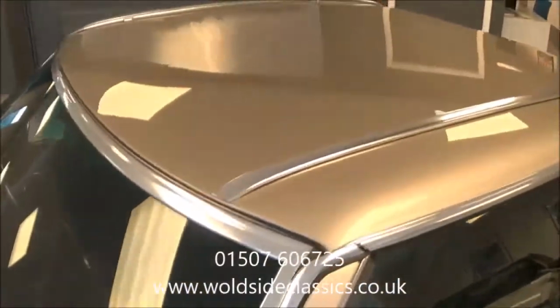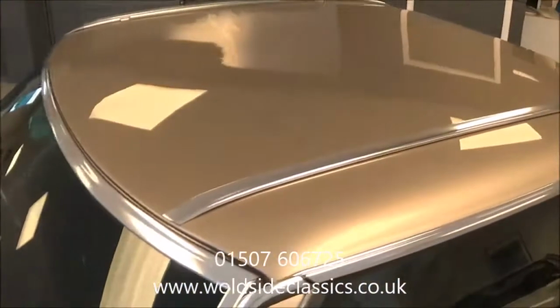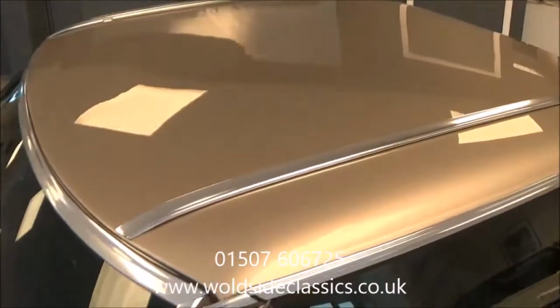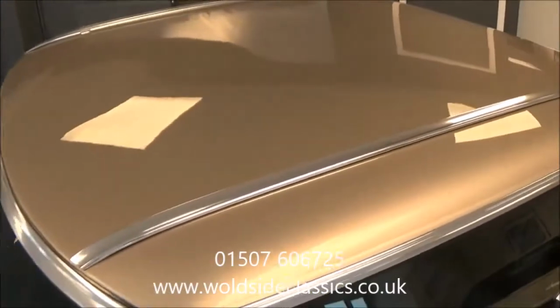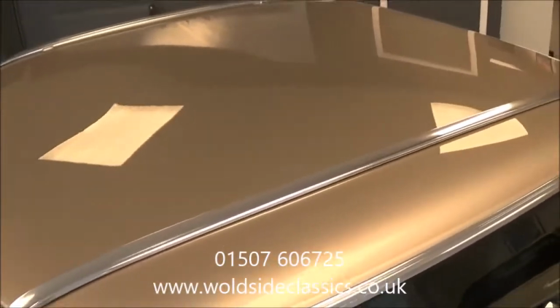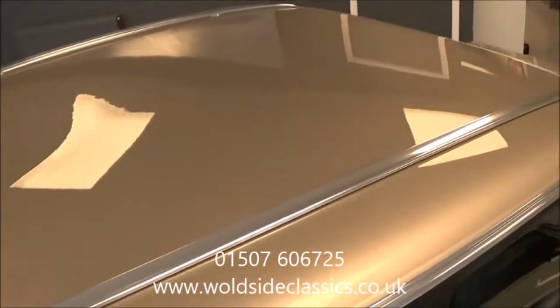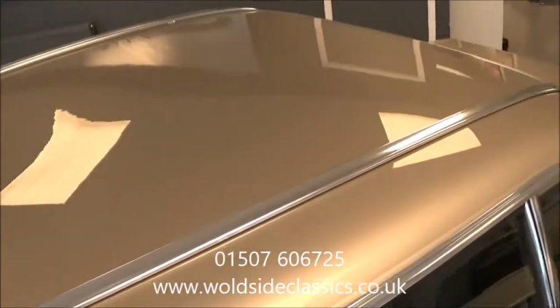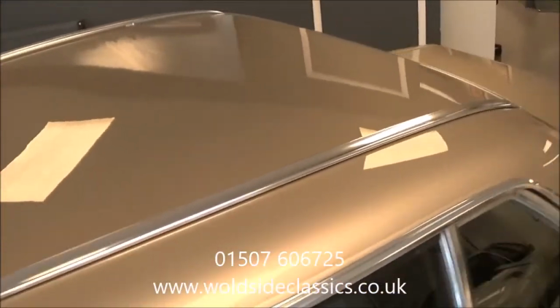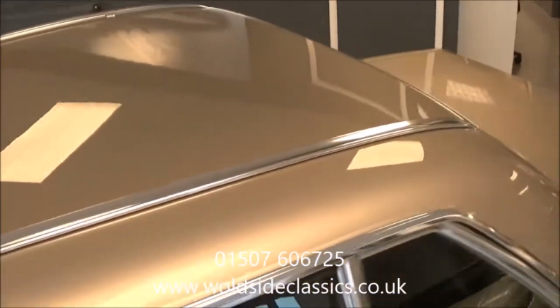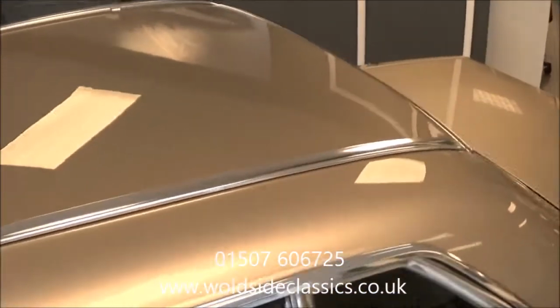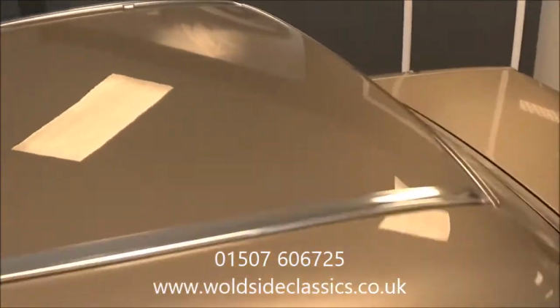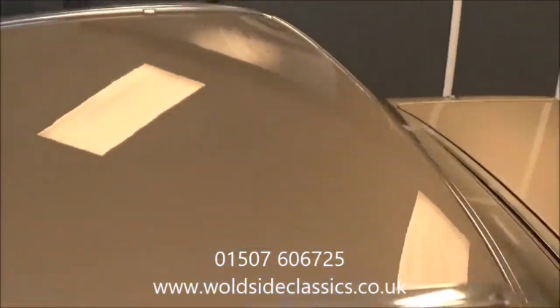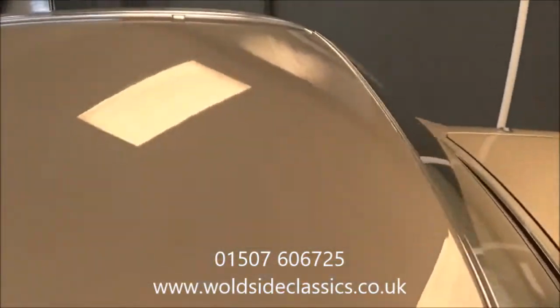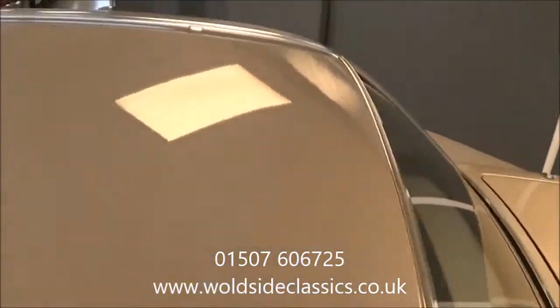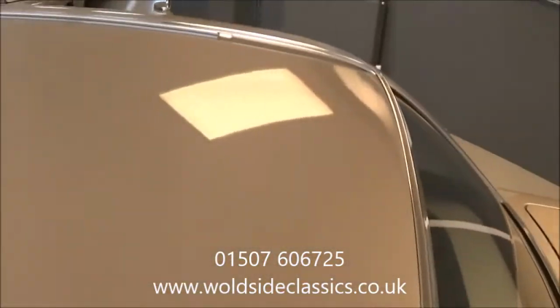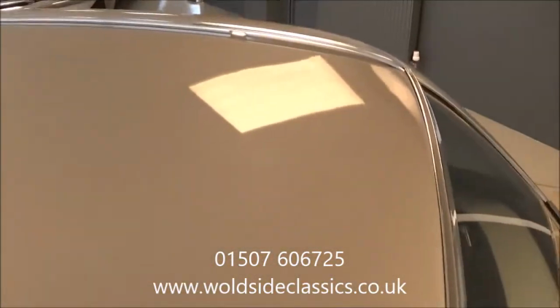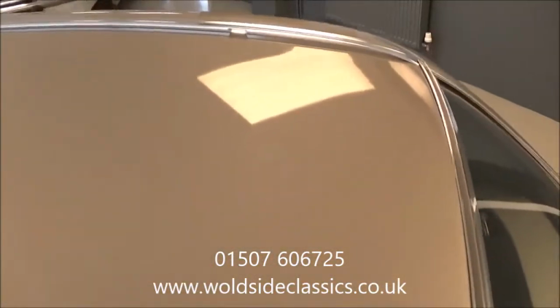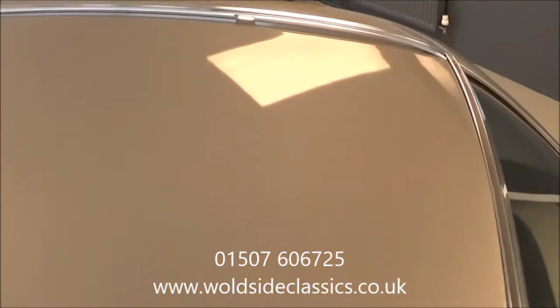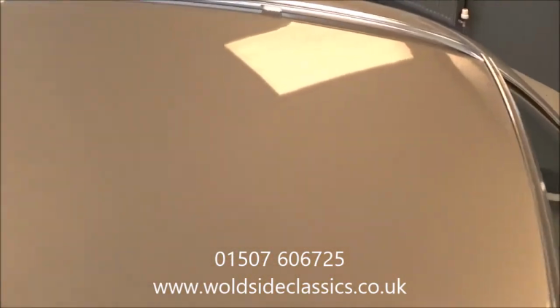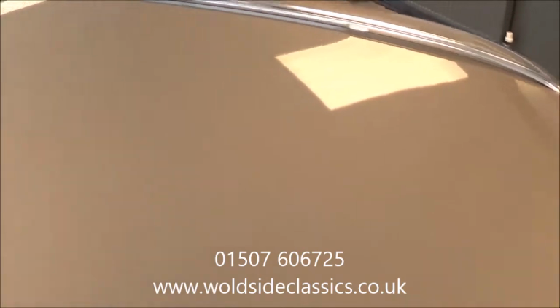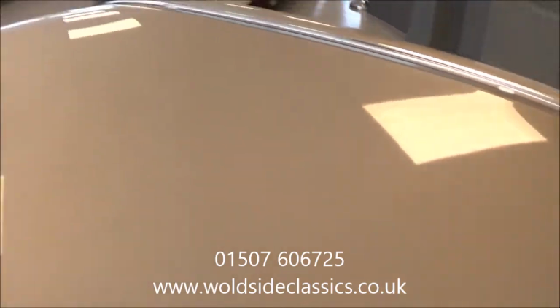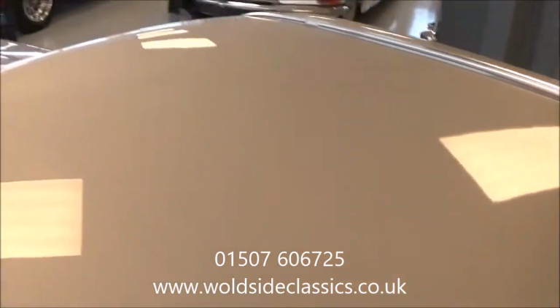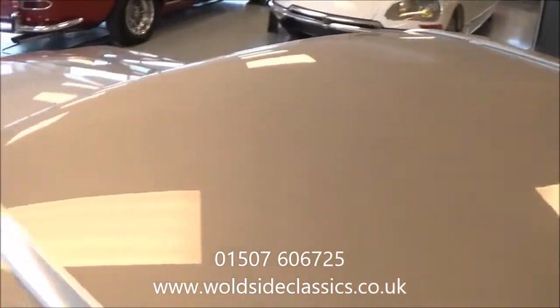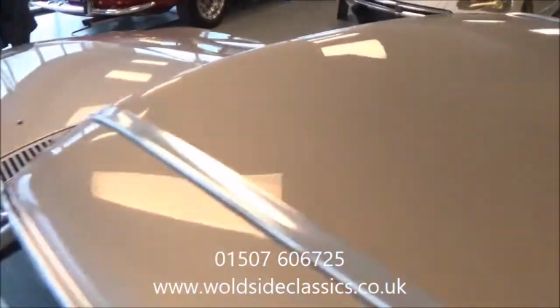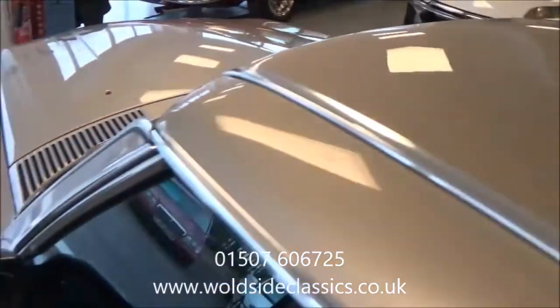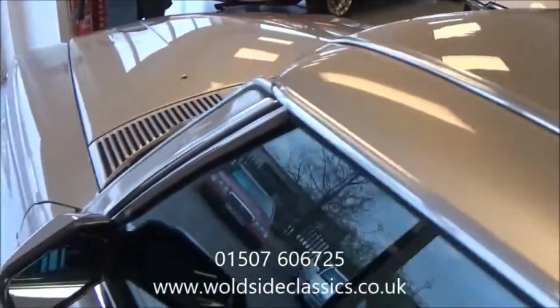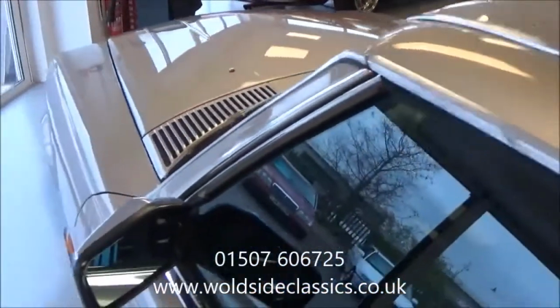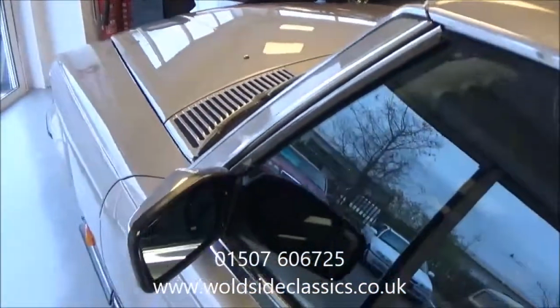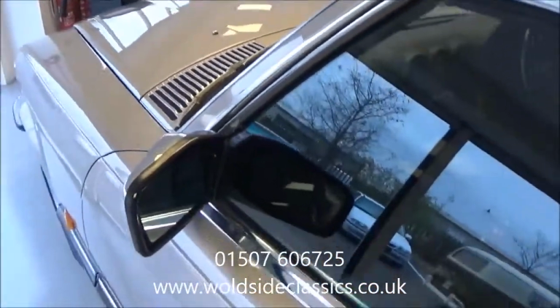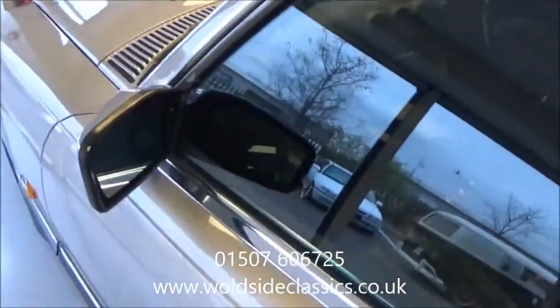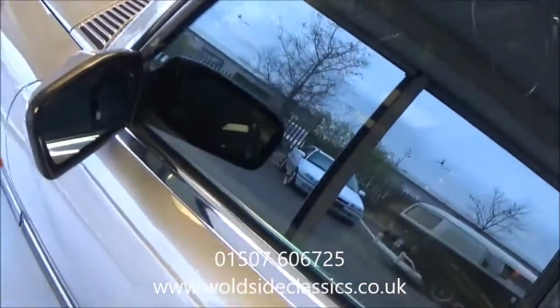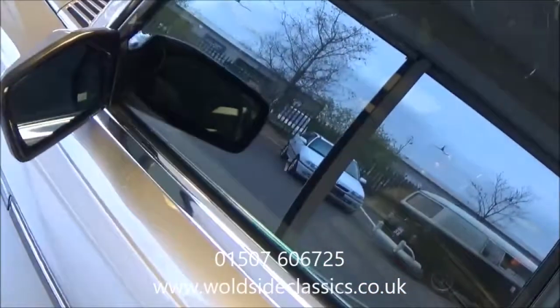The hard top is in good order too. There are a couple of scratches just from storage but nothing drastic, and as soon as the summer comes it gets stored again.